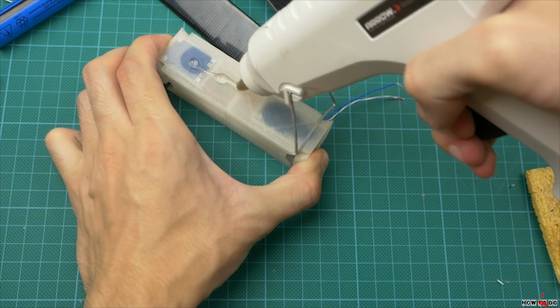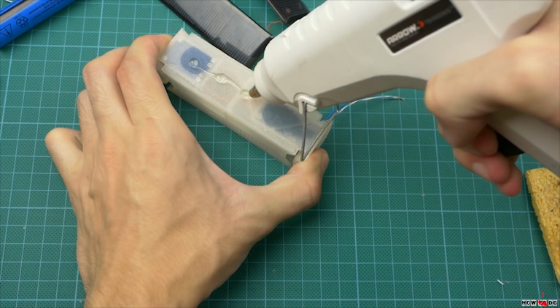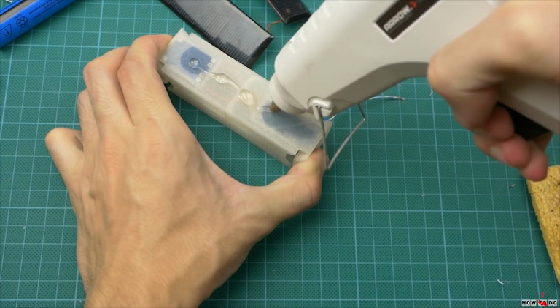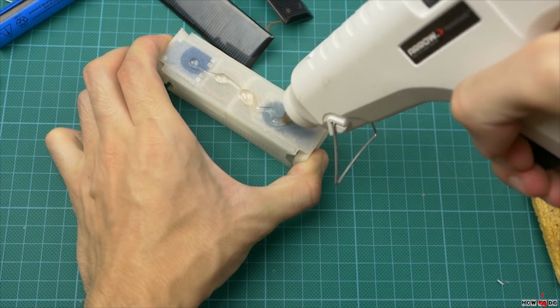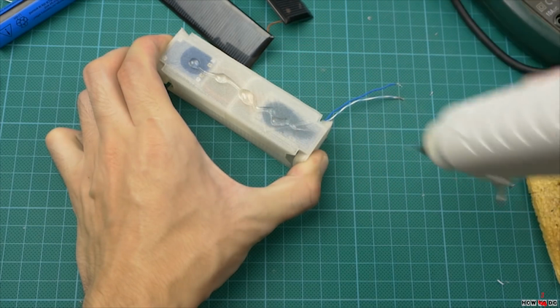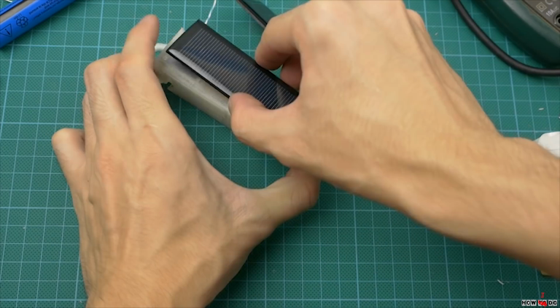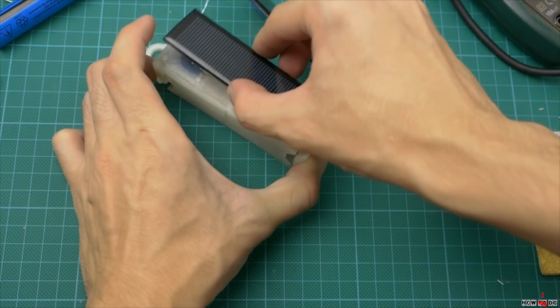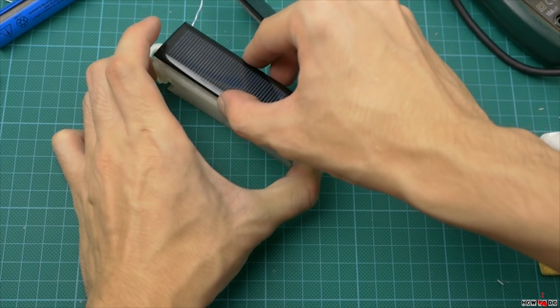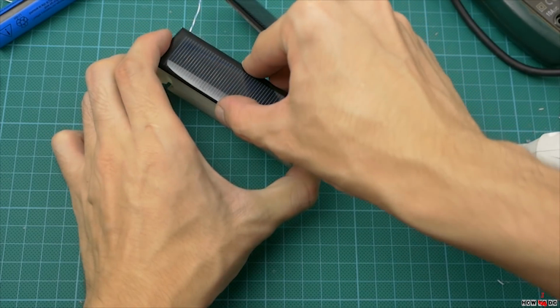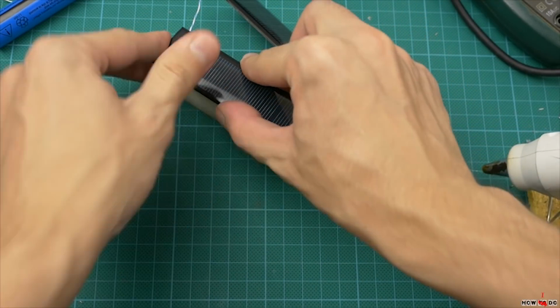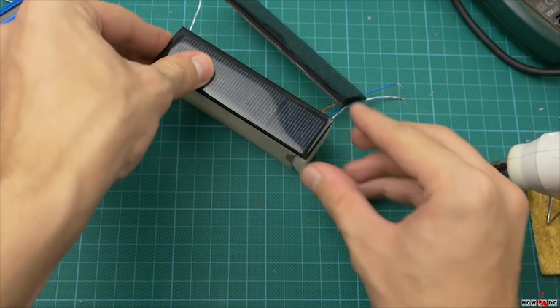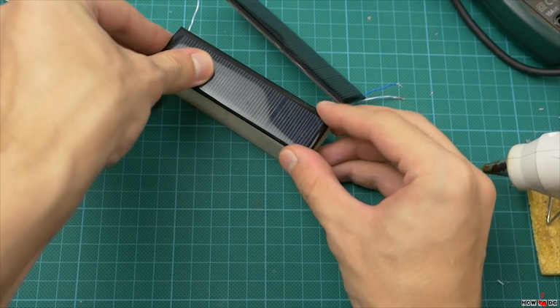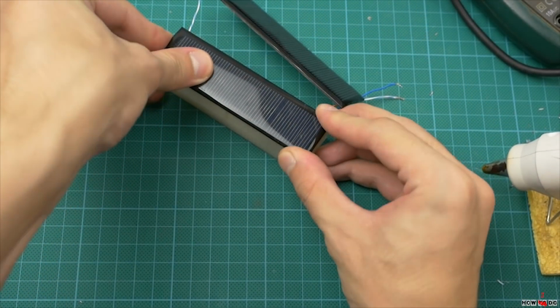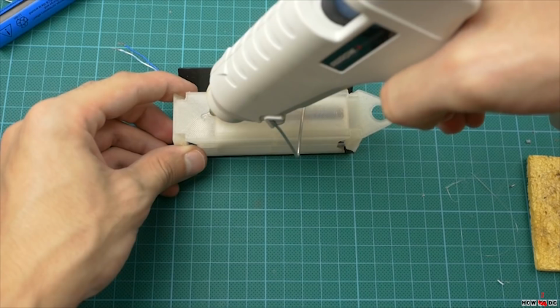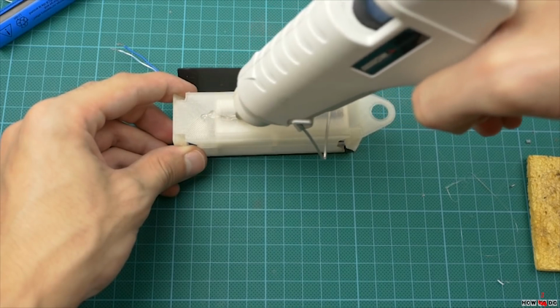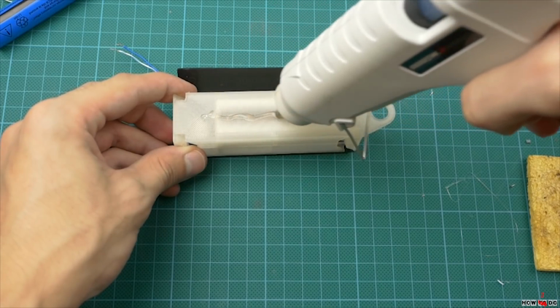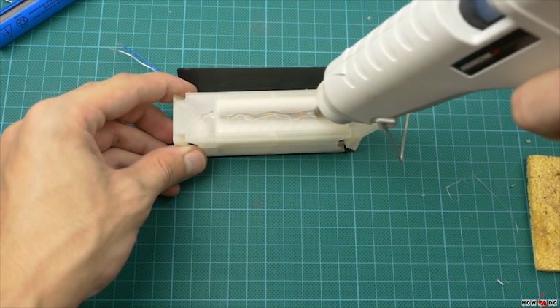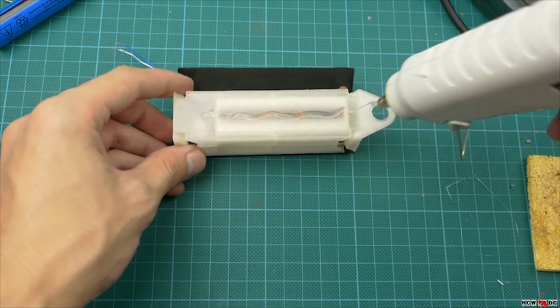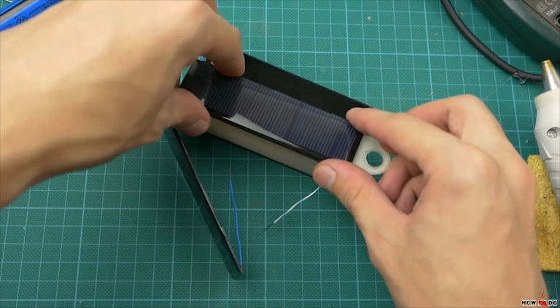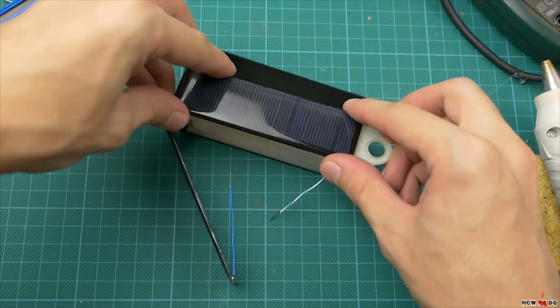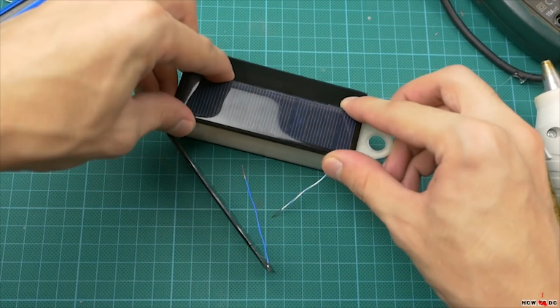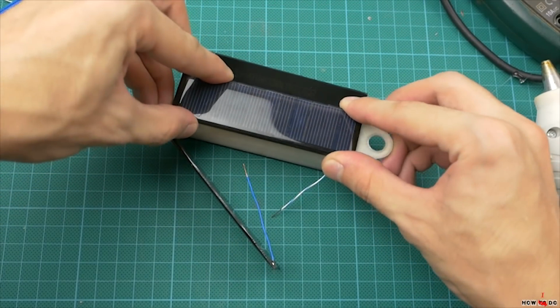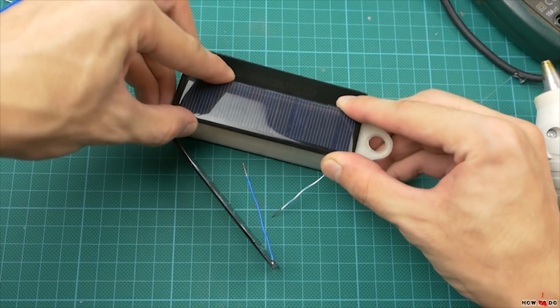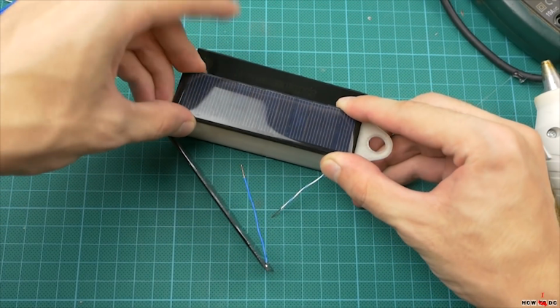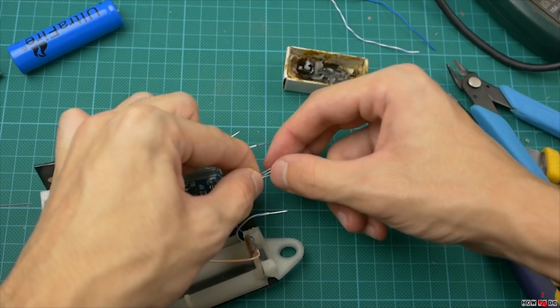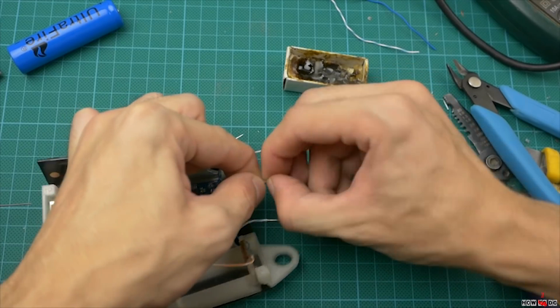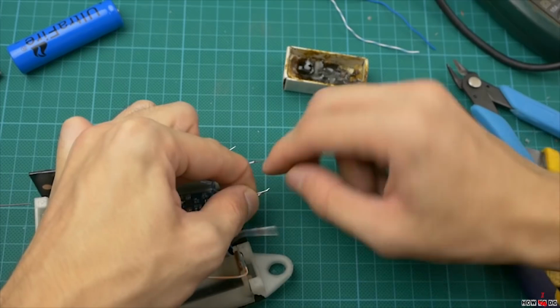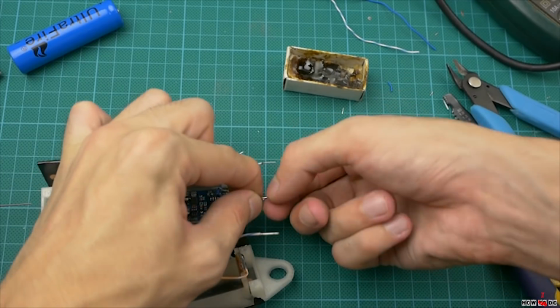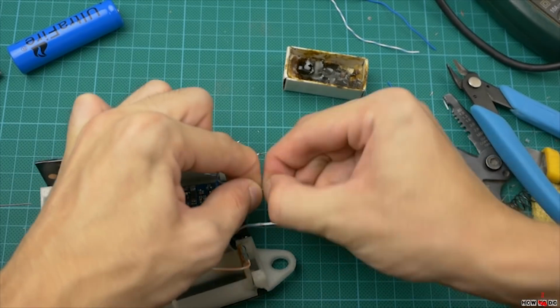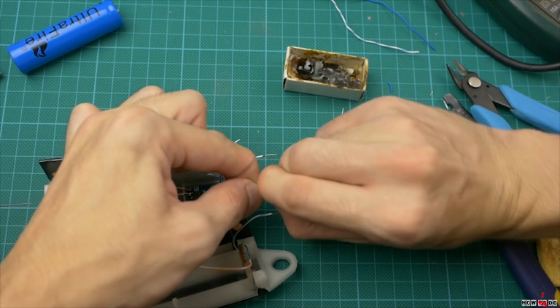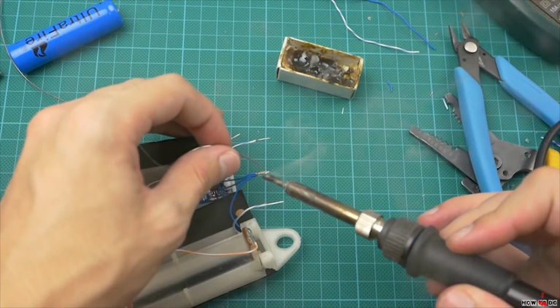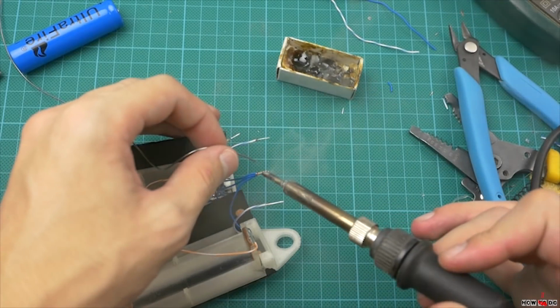Glue one of the panels. Final soldering of solar panels to the charger module.